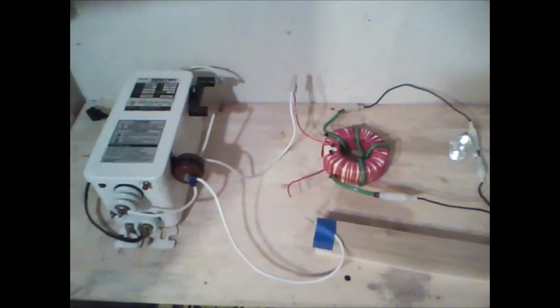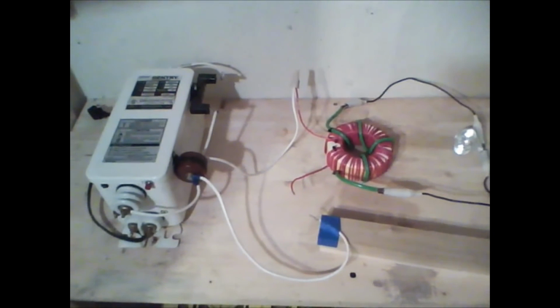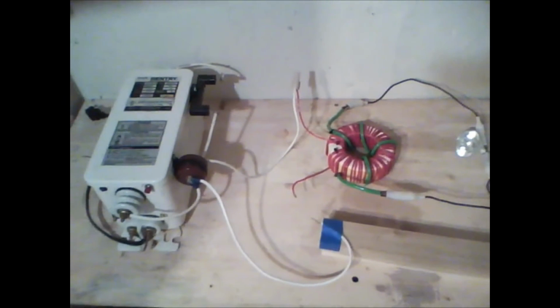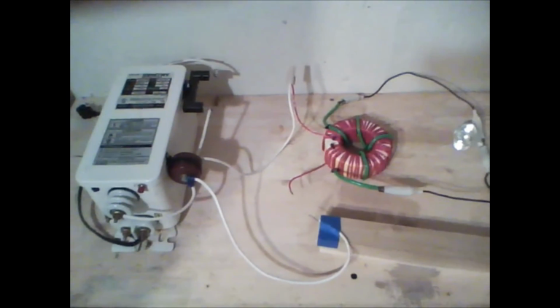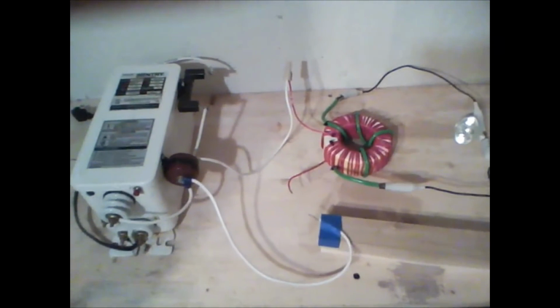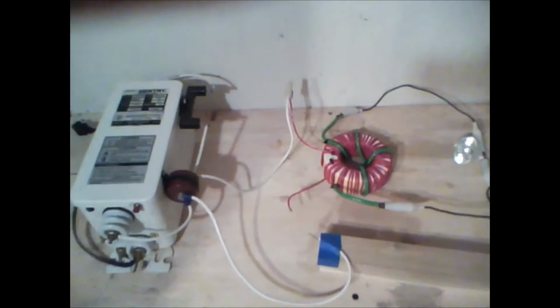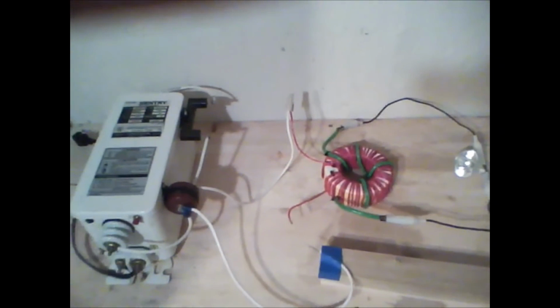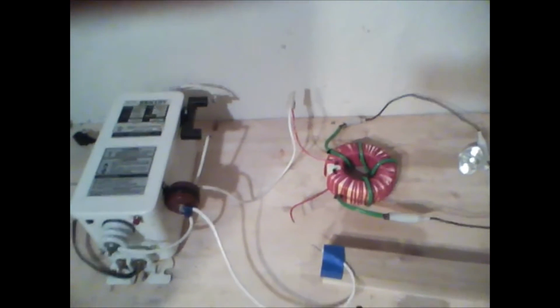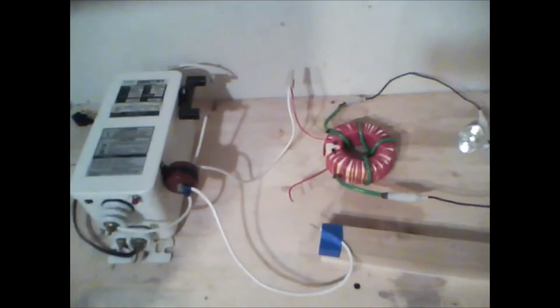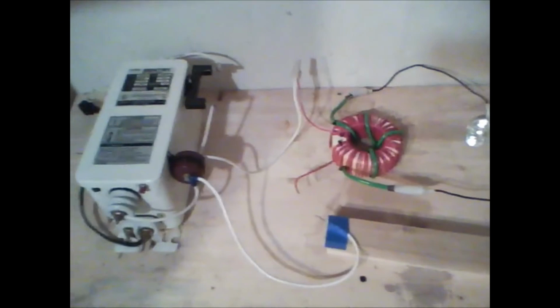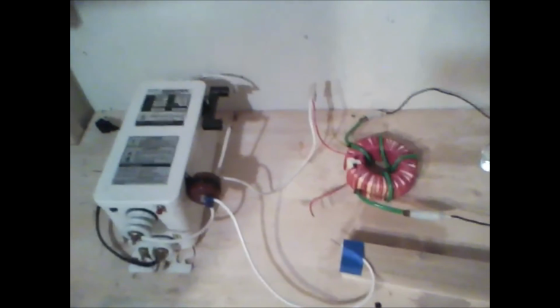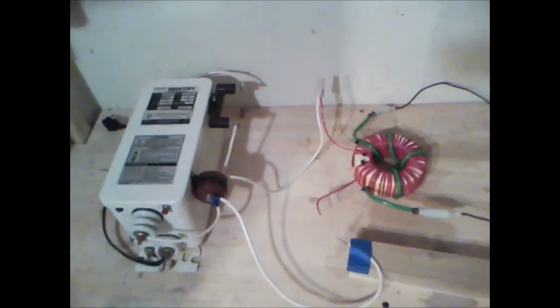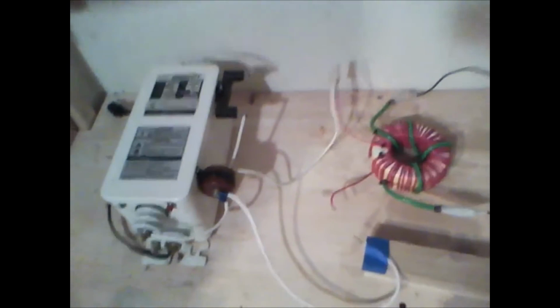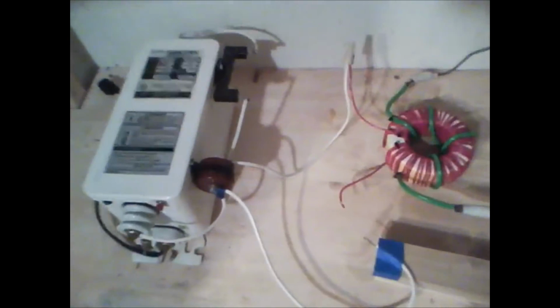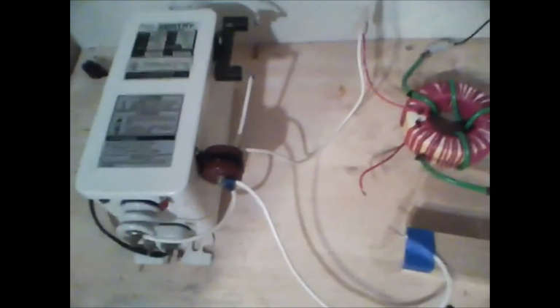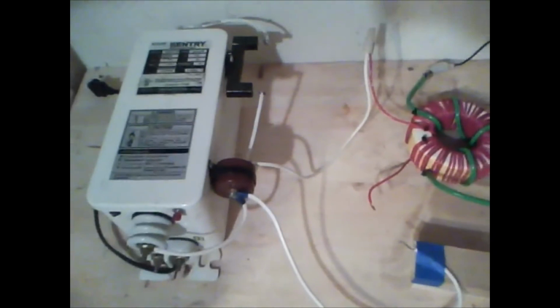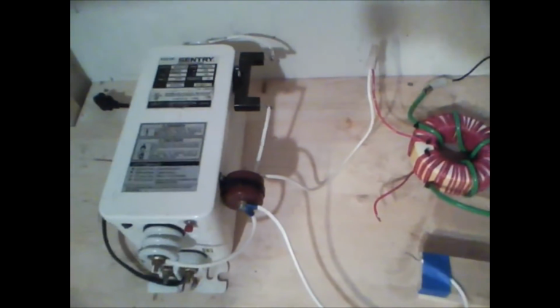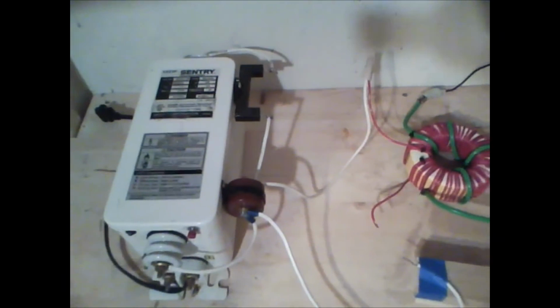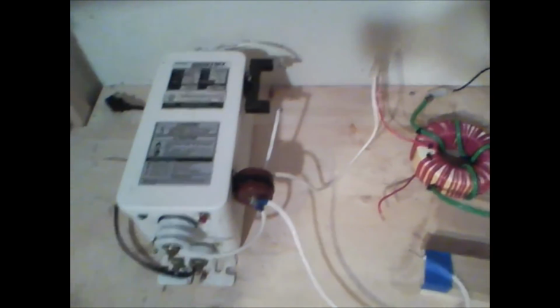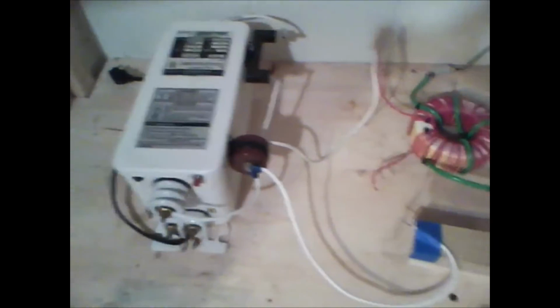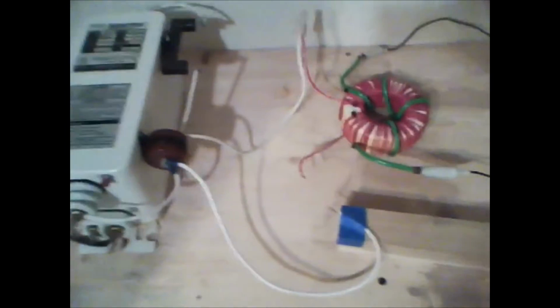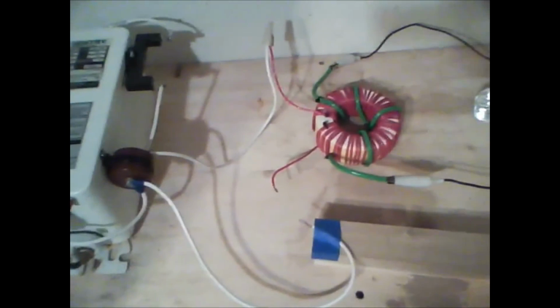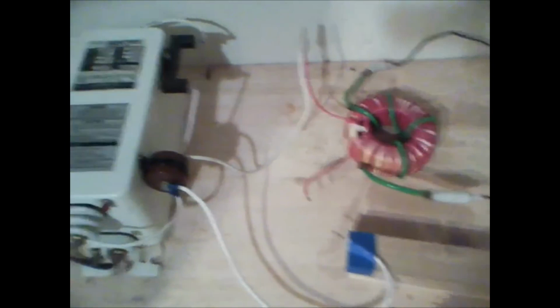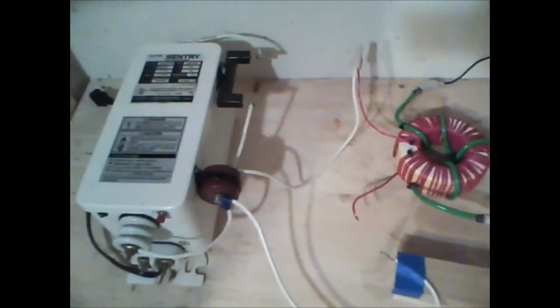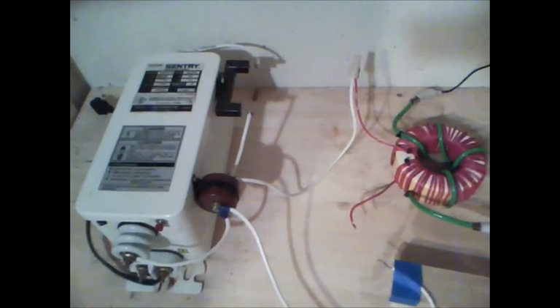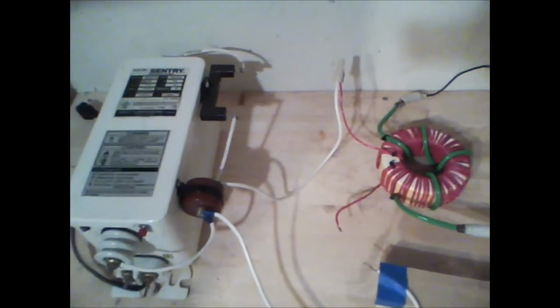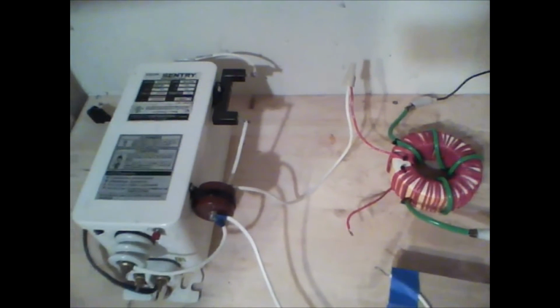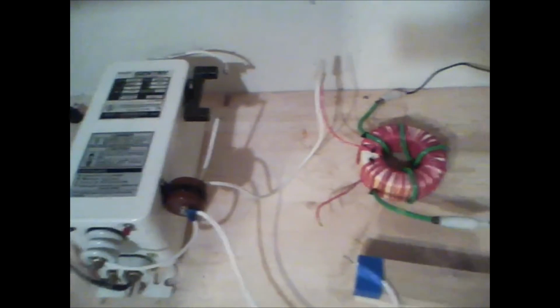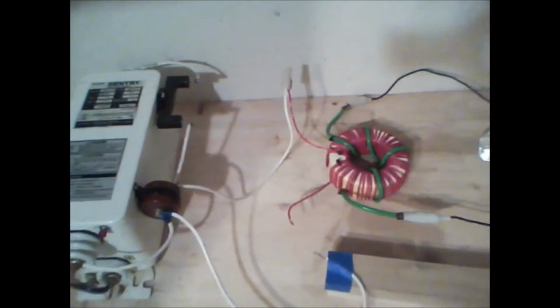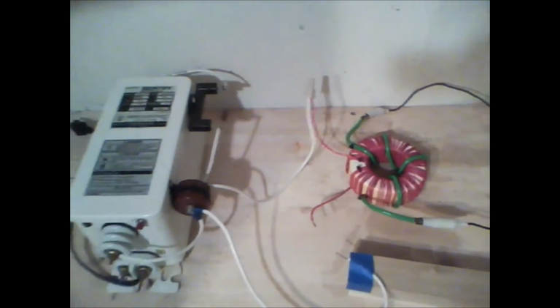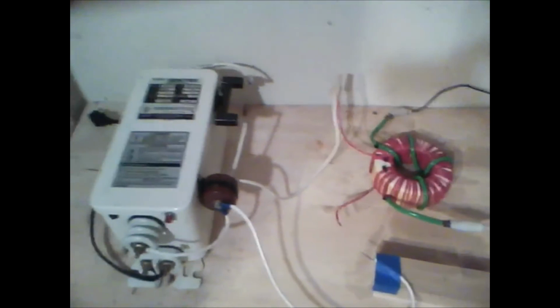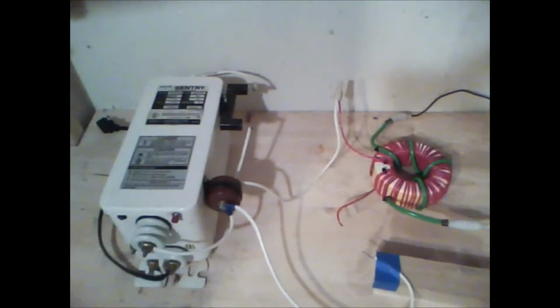Hello everyone. I'd like to show you my high voltage project that I was working on last year. I just decided to bring it out of the closet and make a video on it because it's pretty cool.